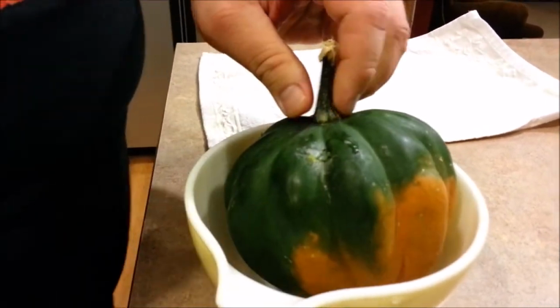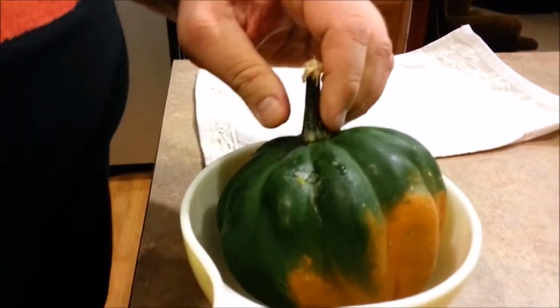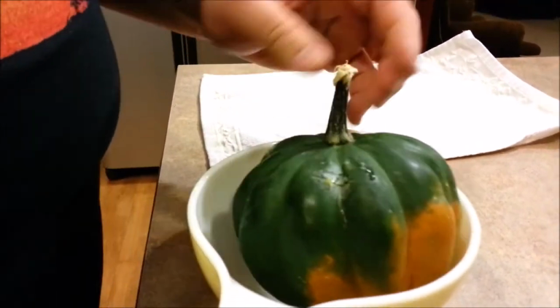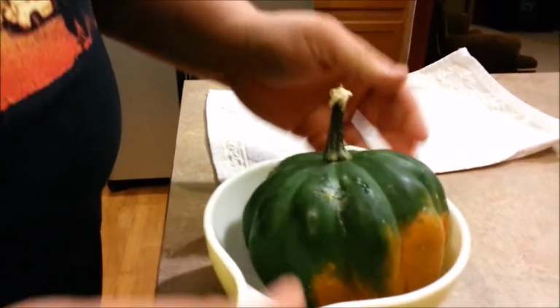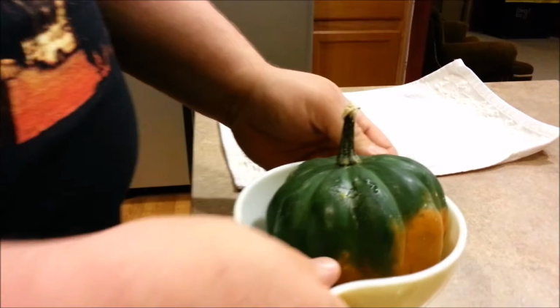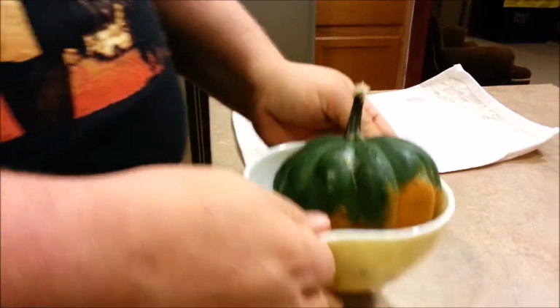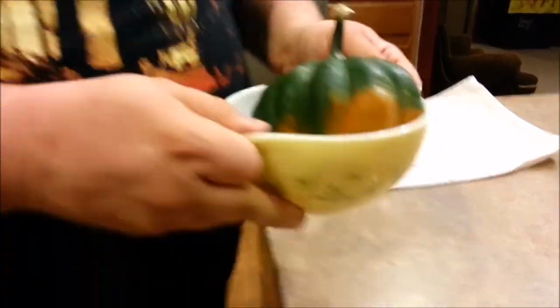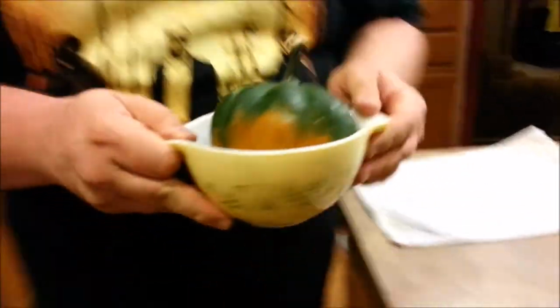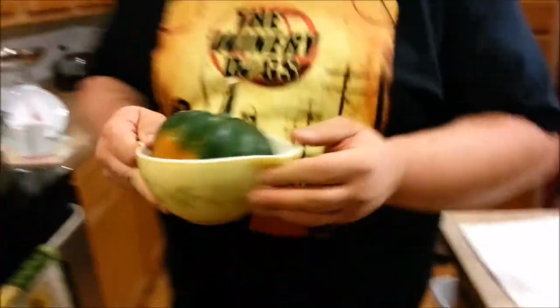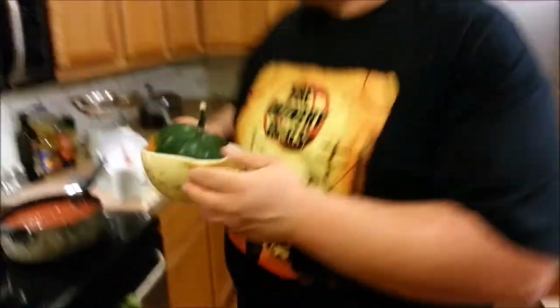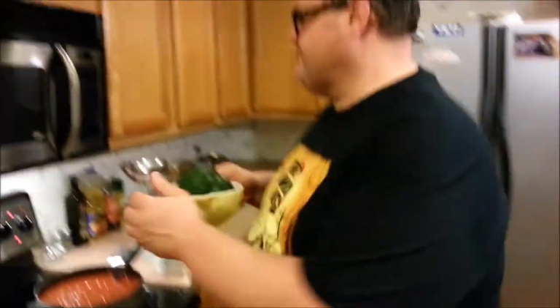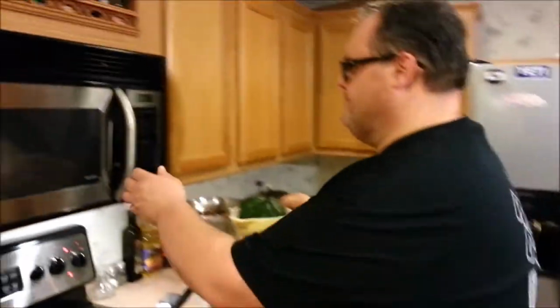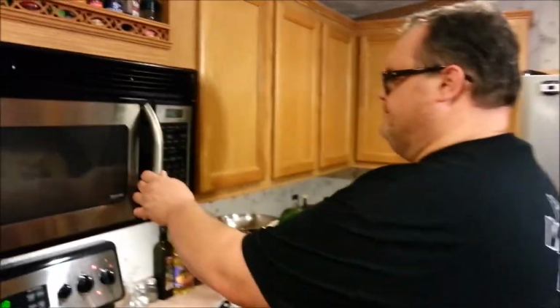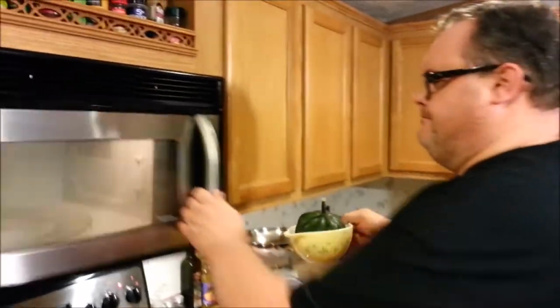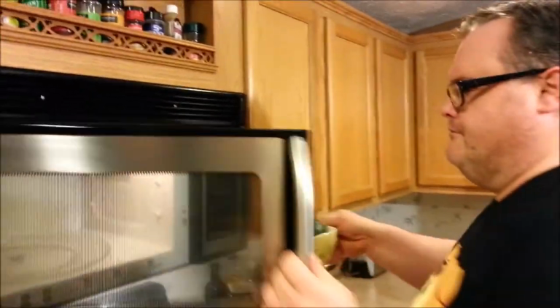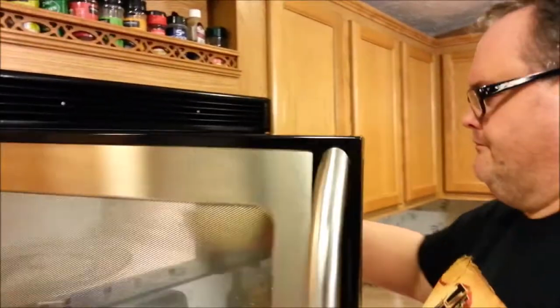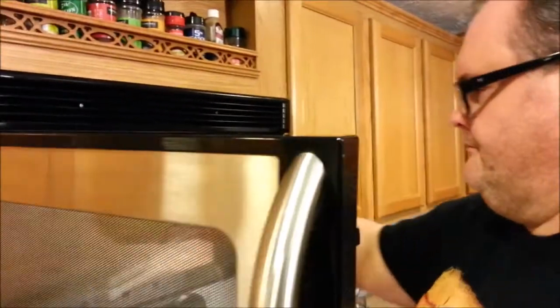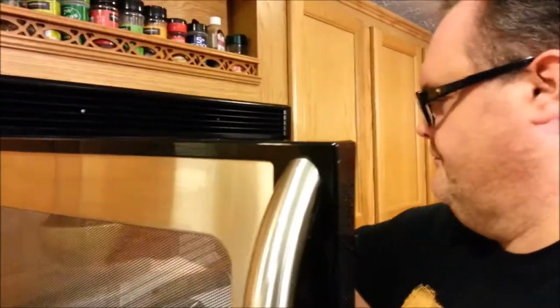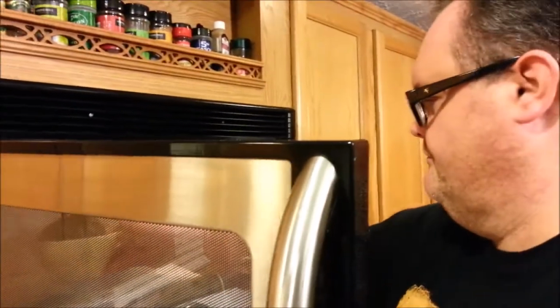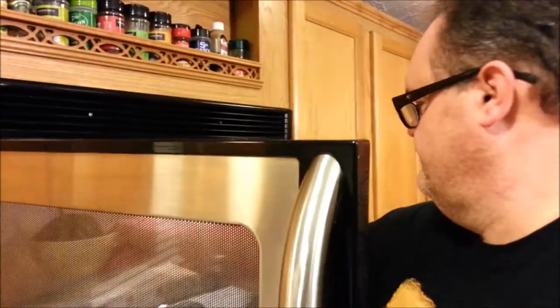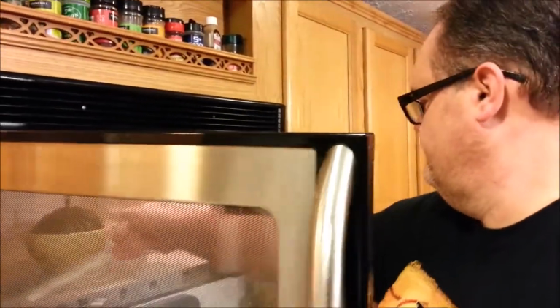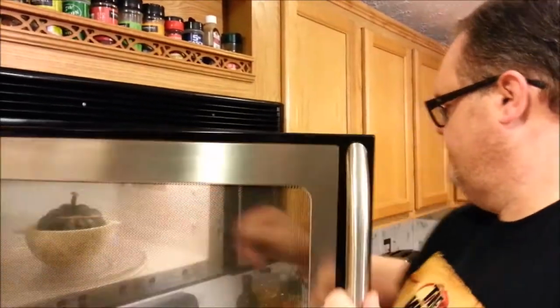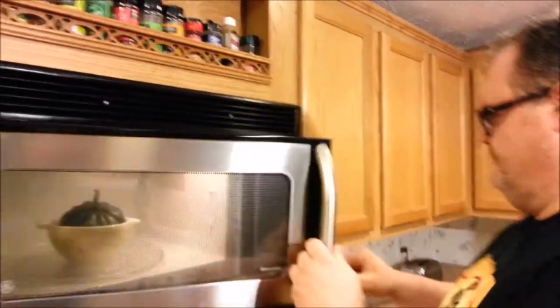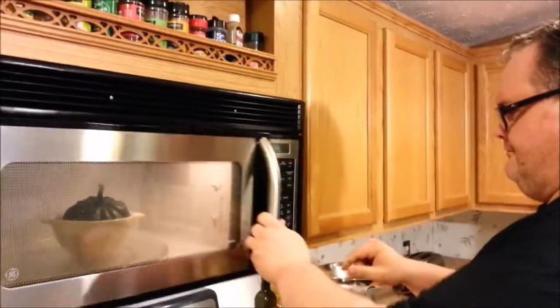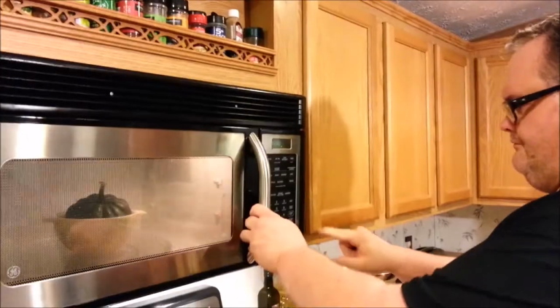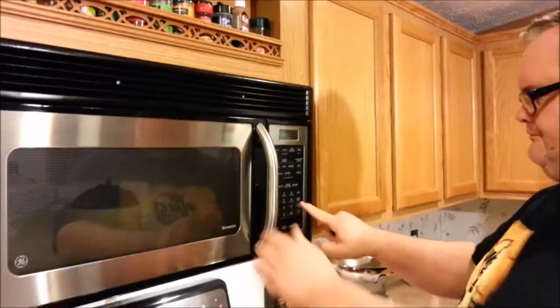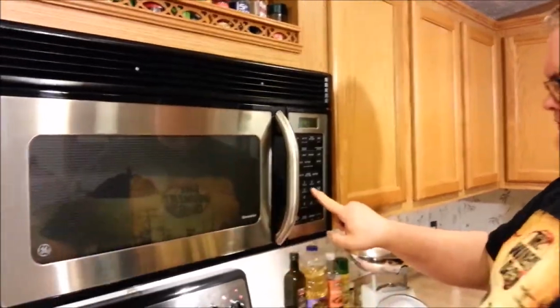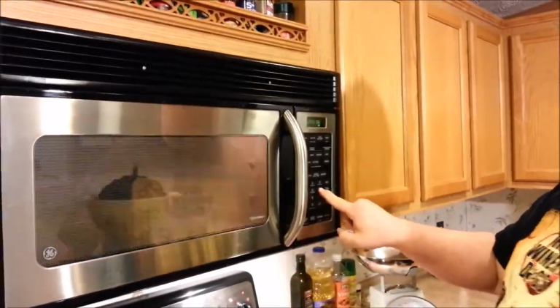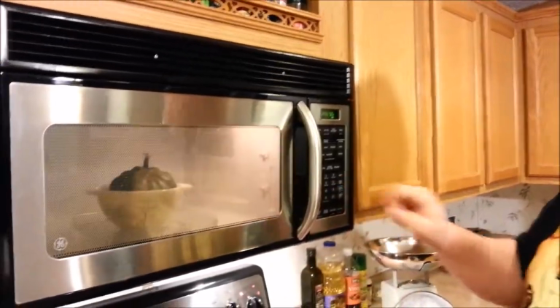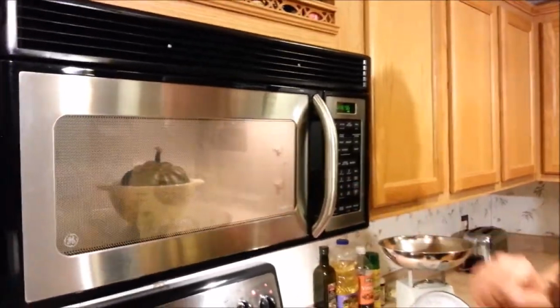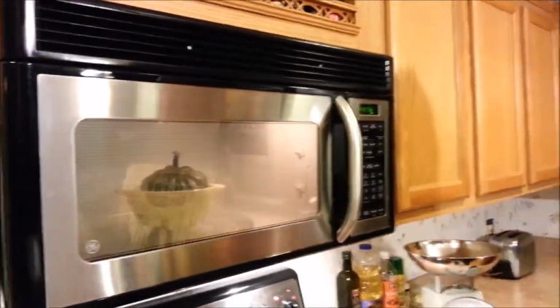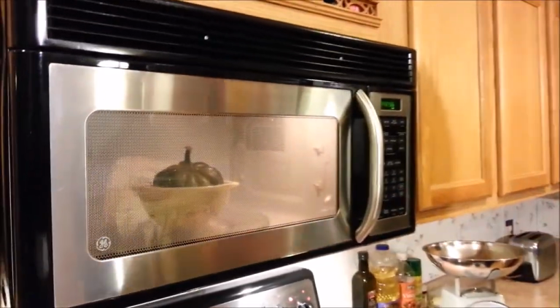We're going to simply put this in for six minutes. It's that simple.